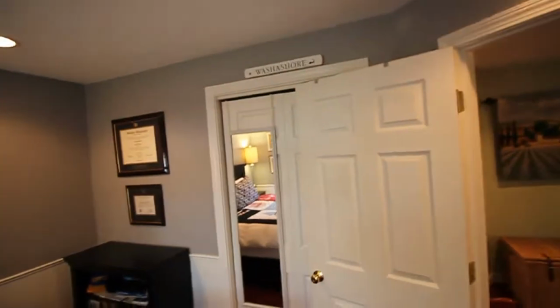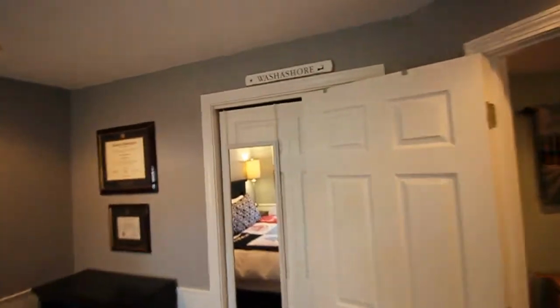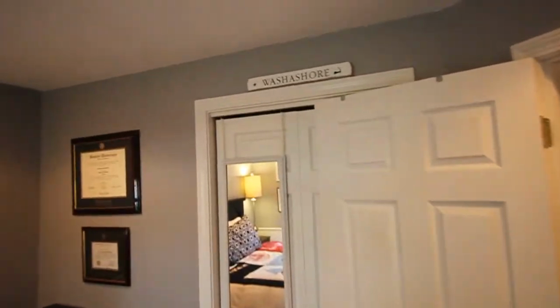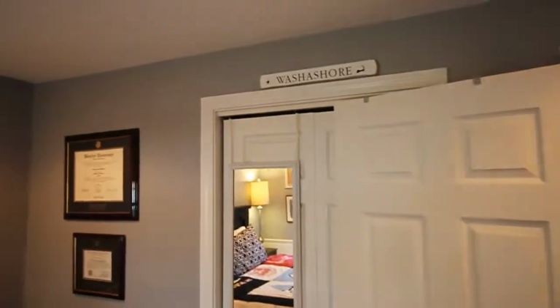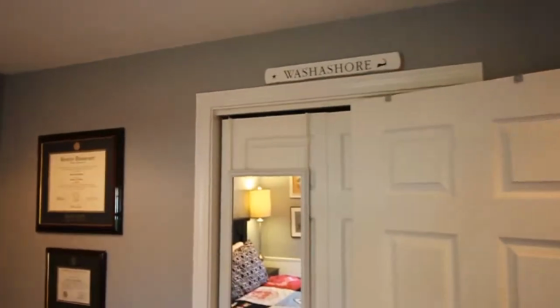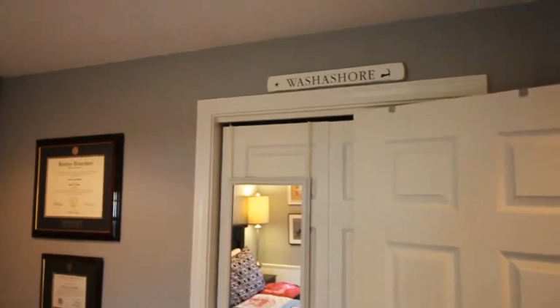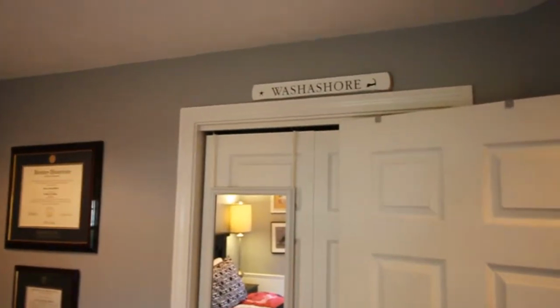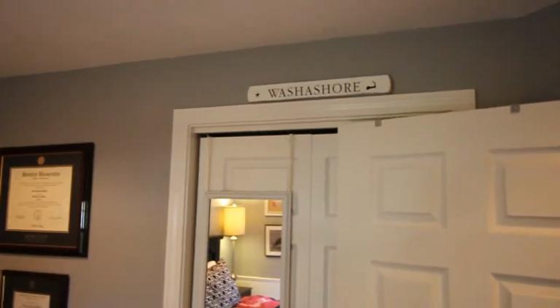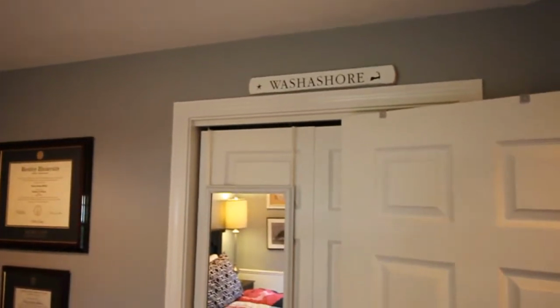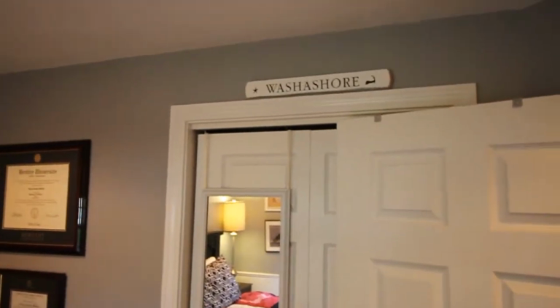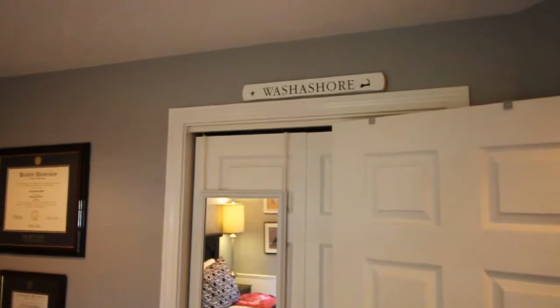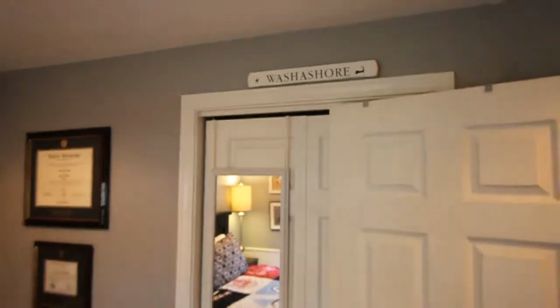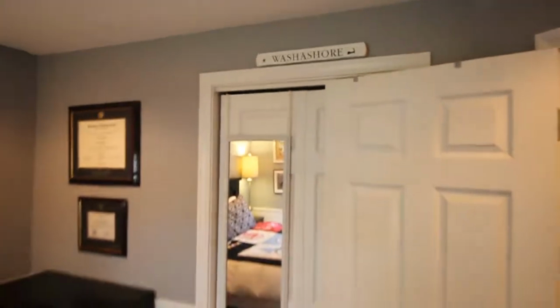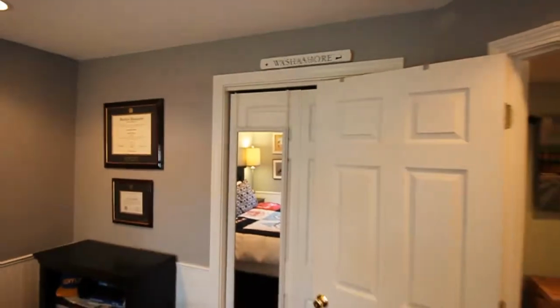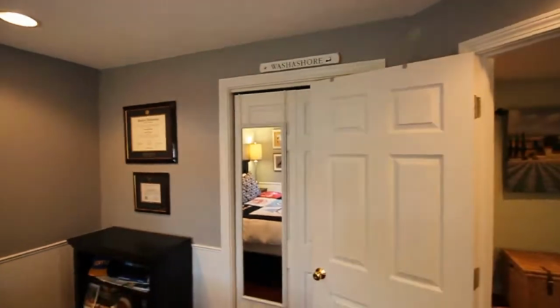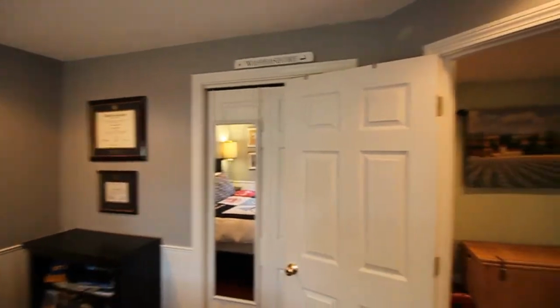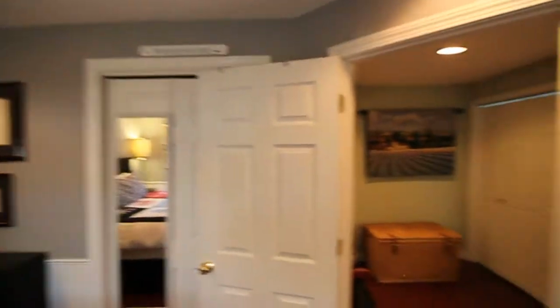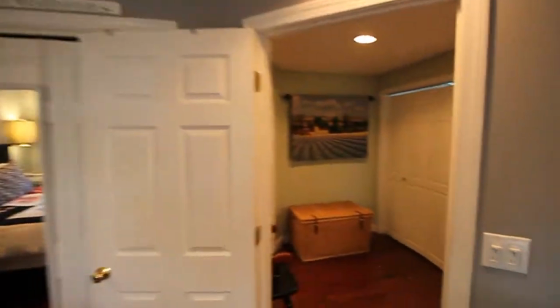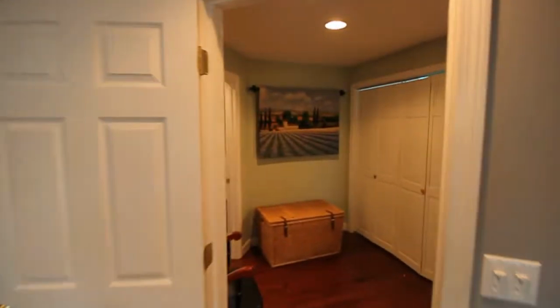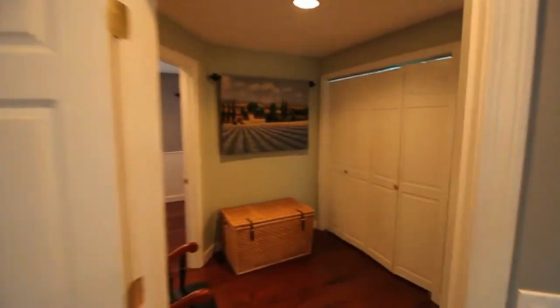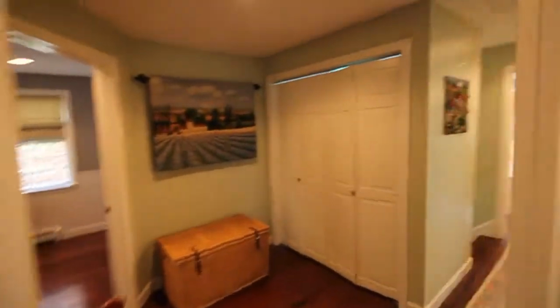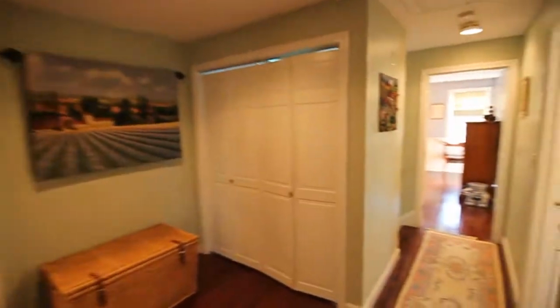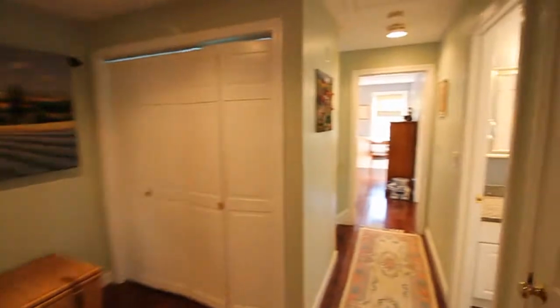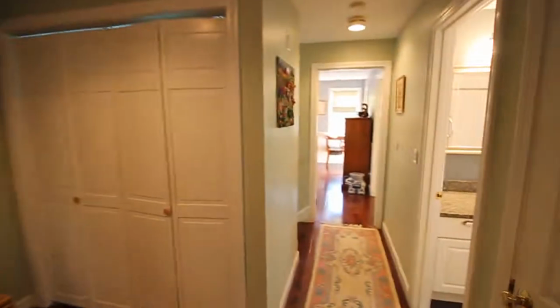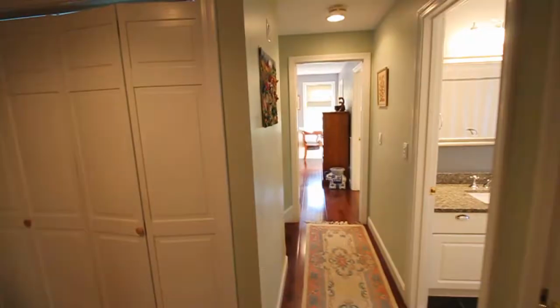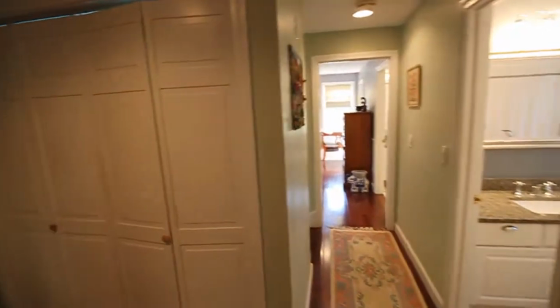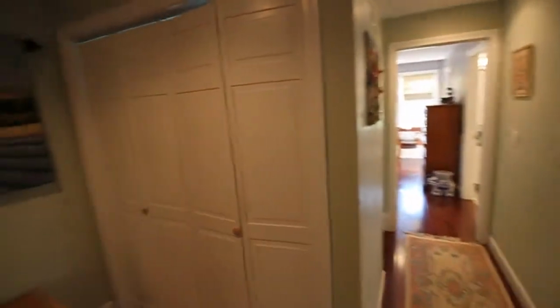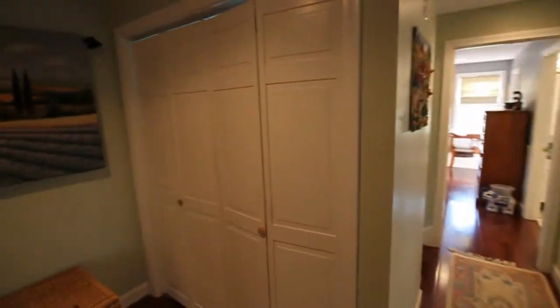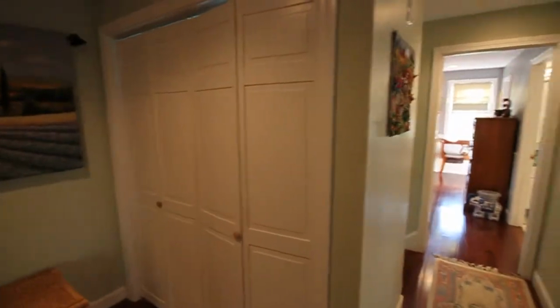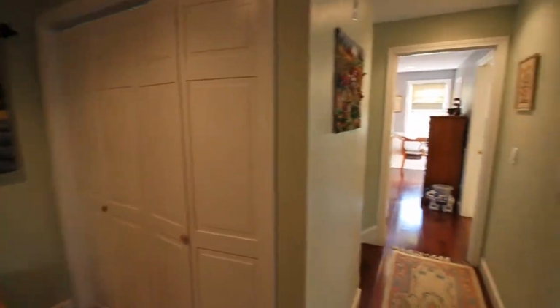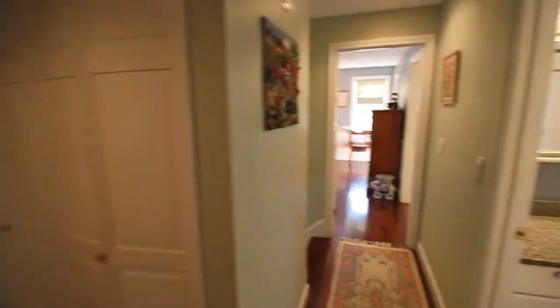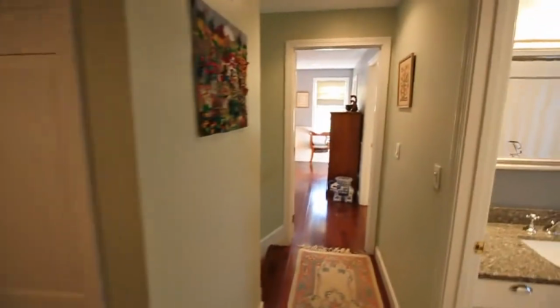Here on Cape Cod, we even welcome 'Washa Shores,' as the sign so charmingly says. That finishes the upstairs — washer-dryer hookup and washer-dryer are there.